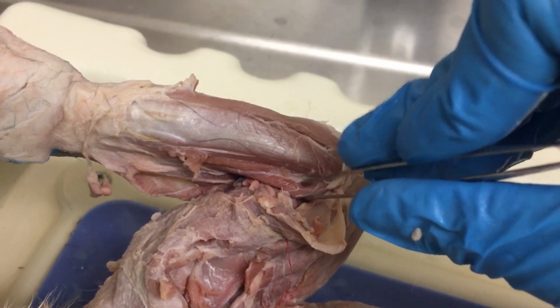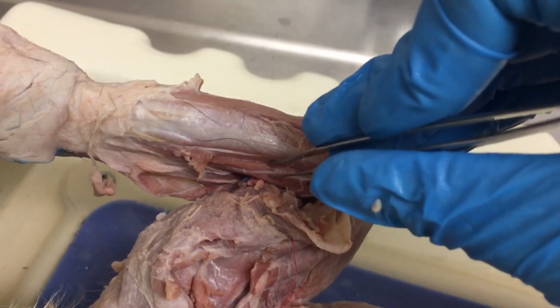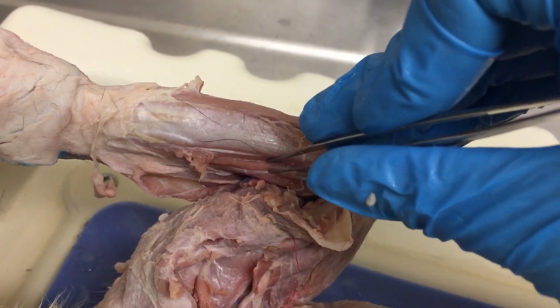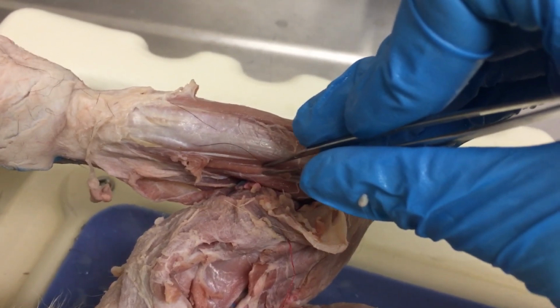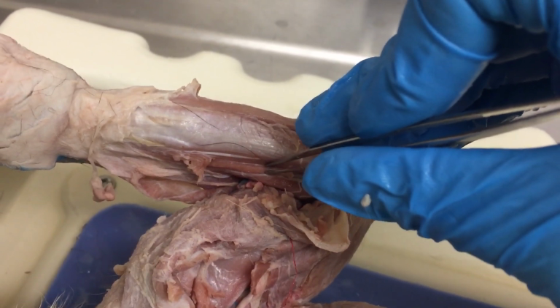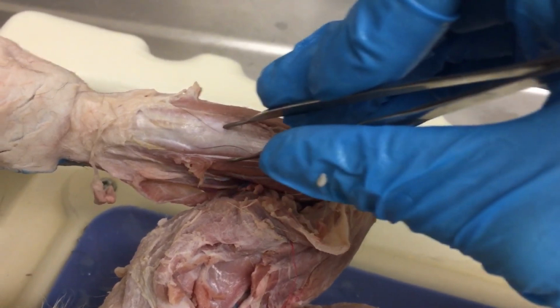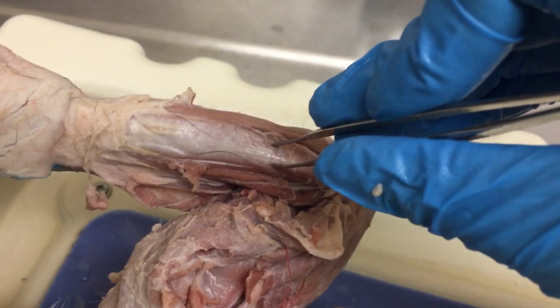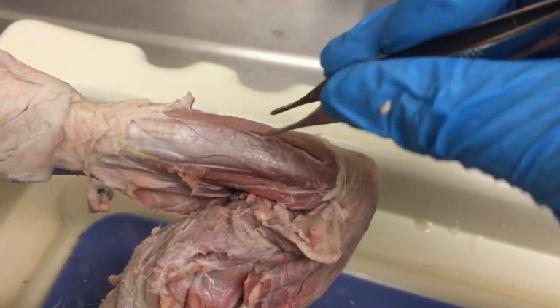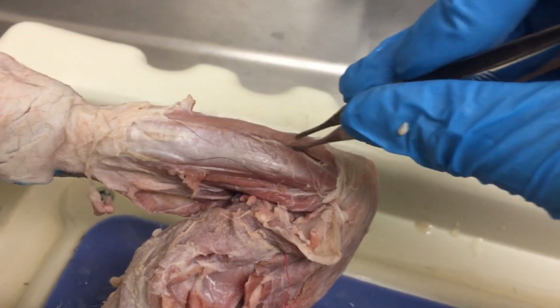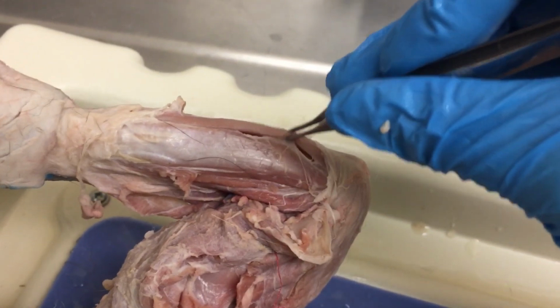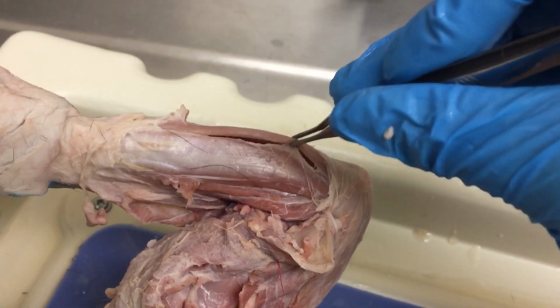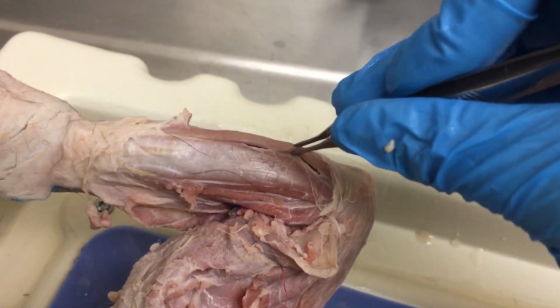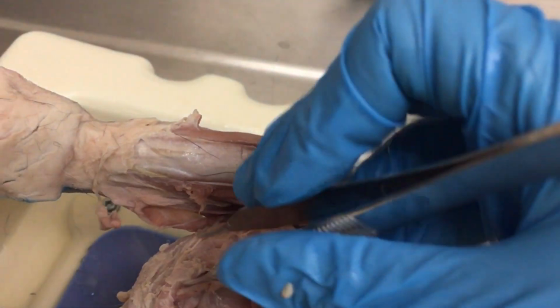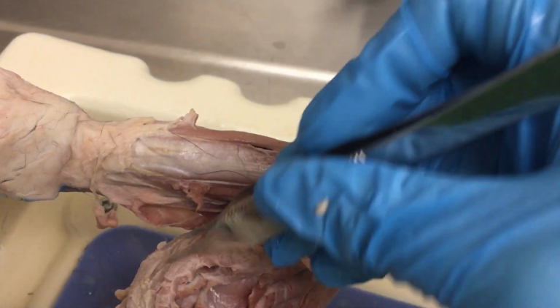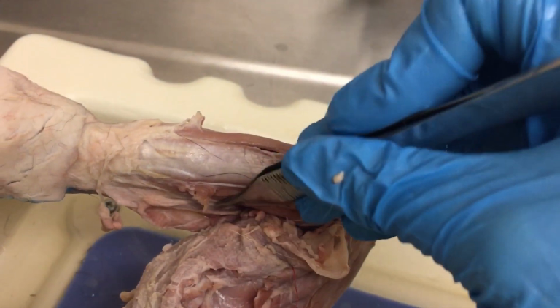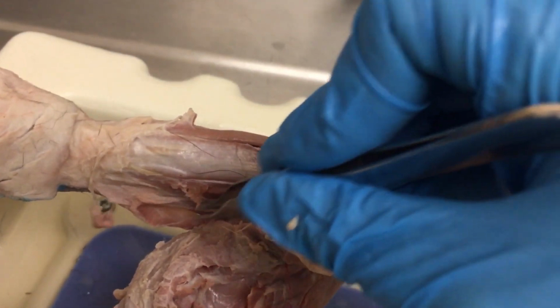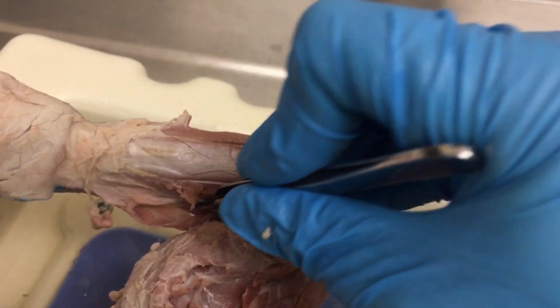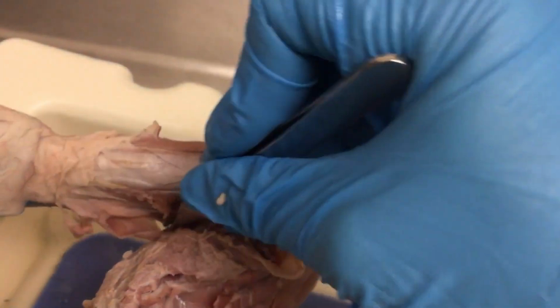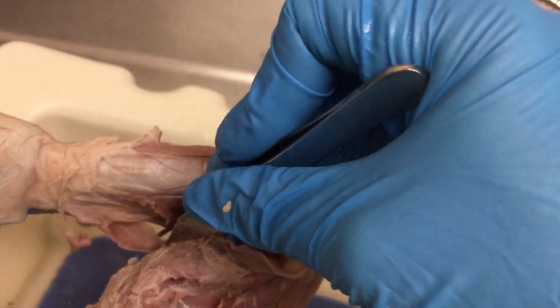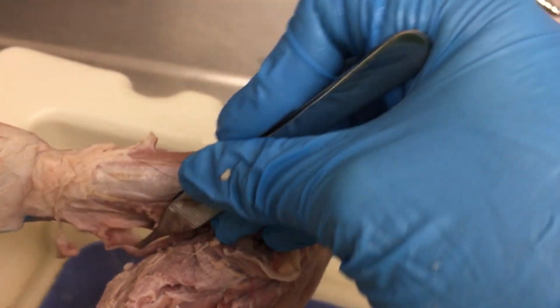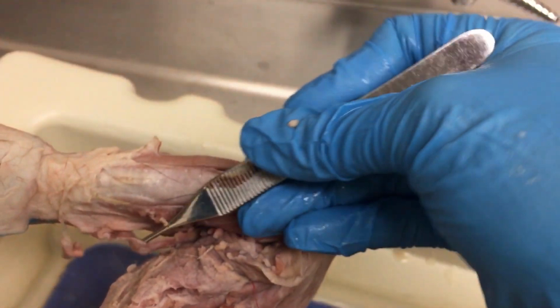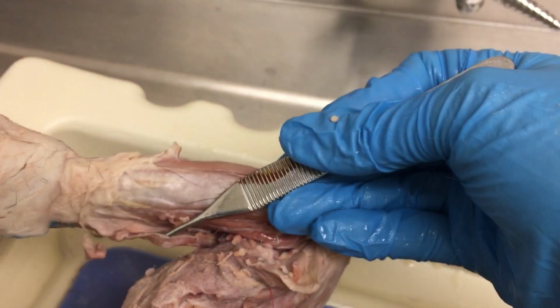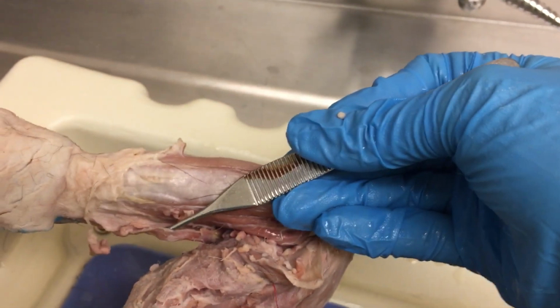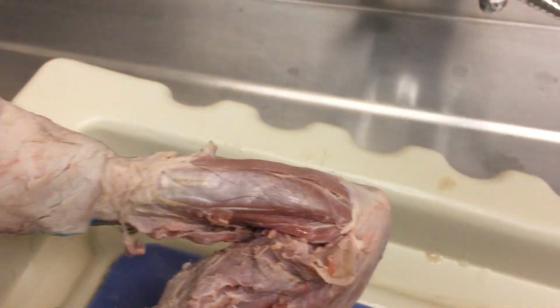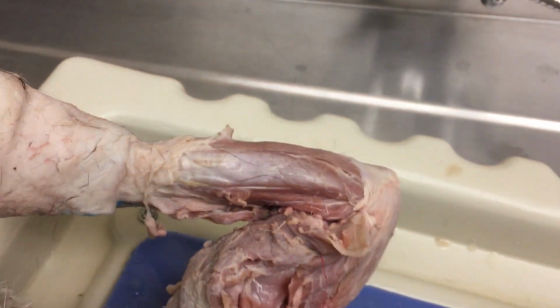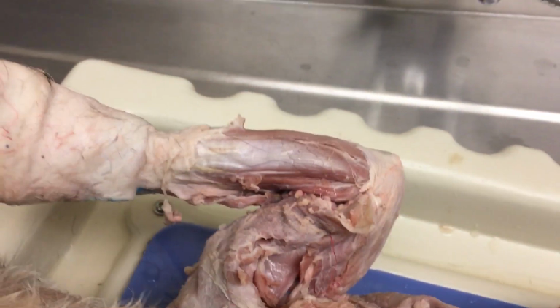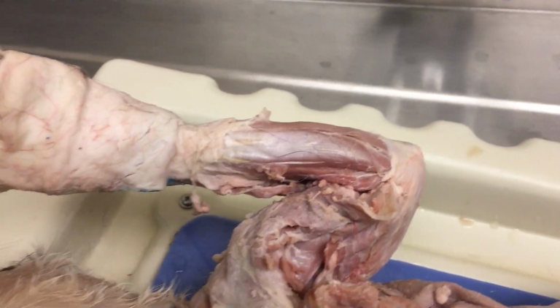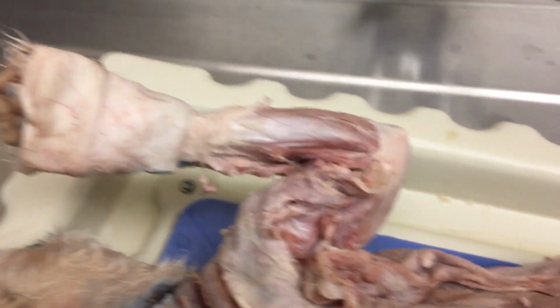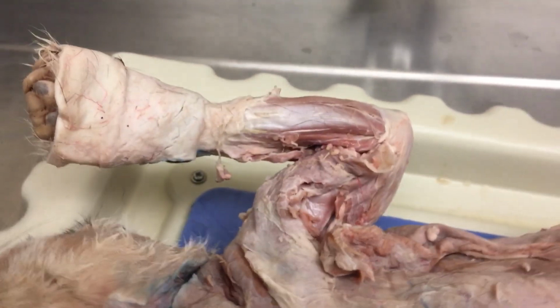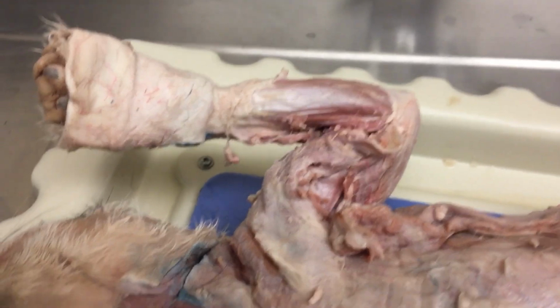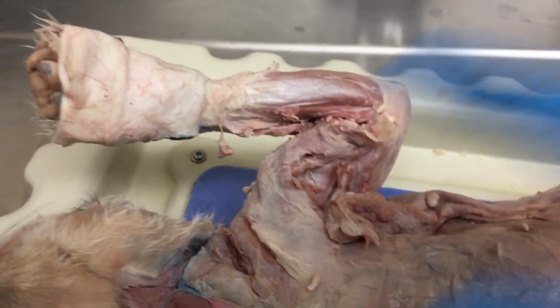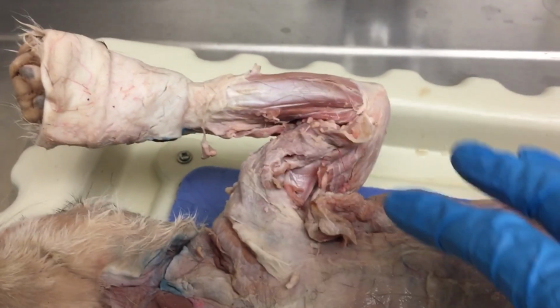So to summarize: pronator teres, flexor carpi radialis, palmaris longus, flexor carpi ulnaris — and back here you can also see the brachioradialis. Those are all of your cat muscles today, and that's your job.